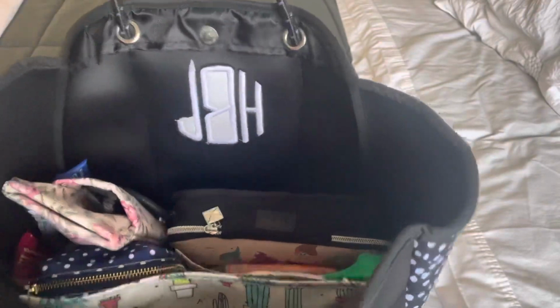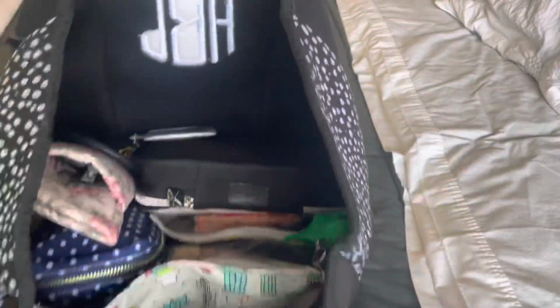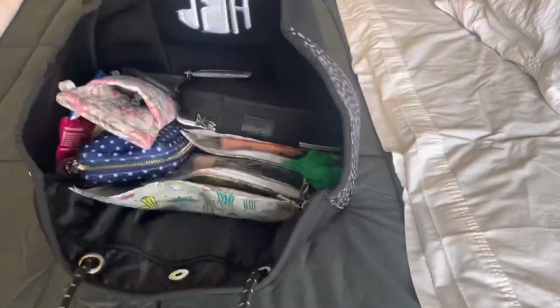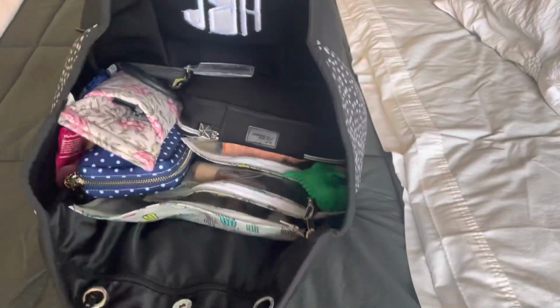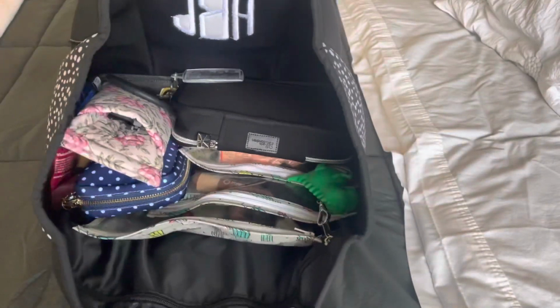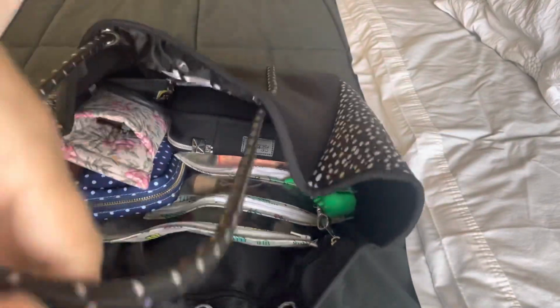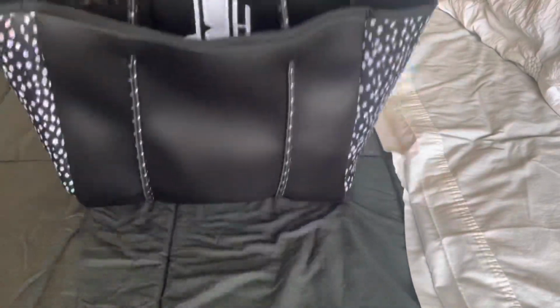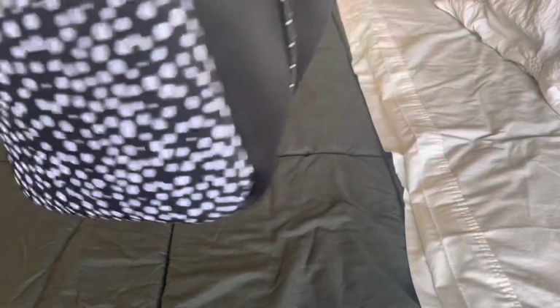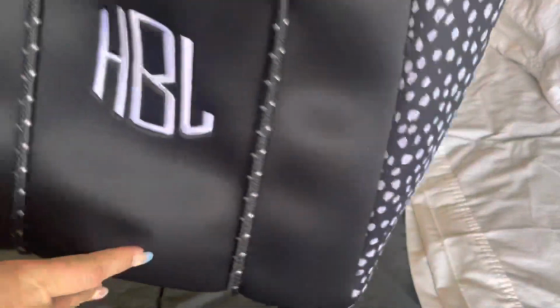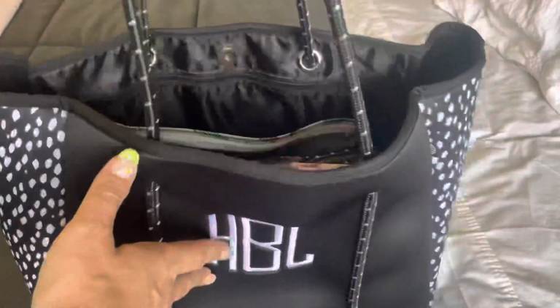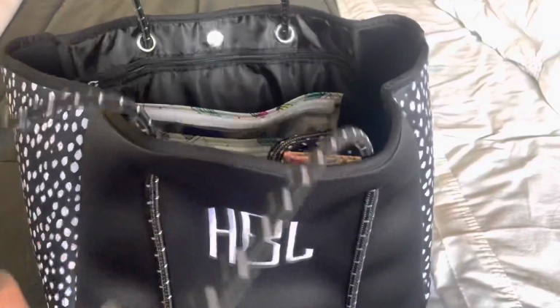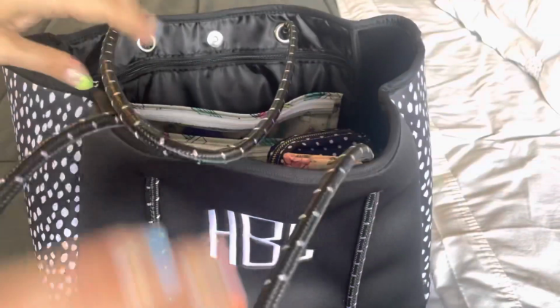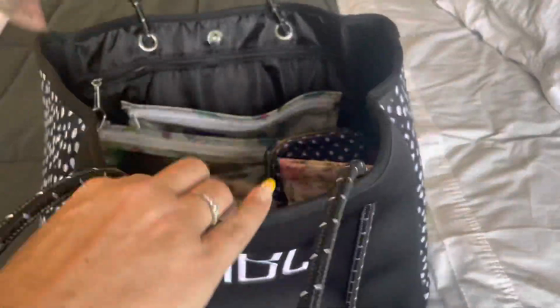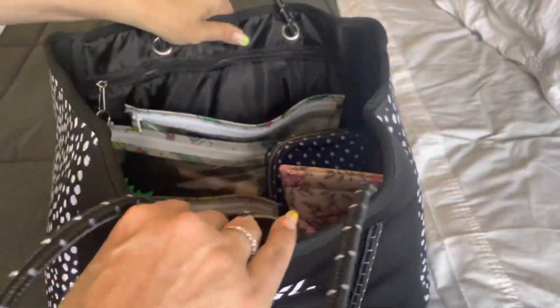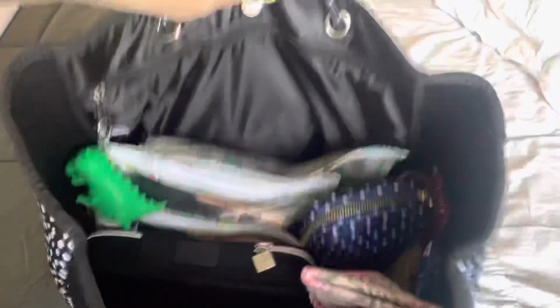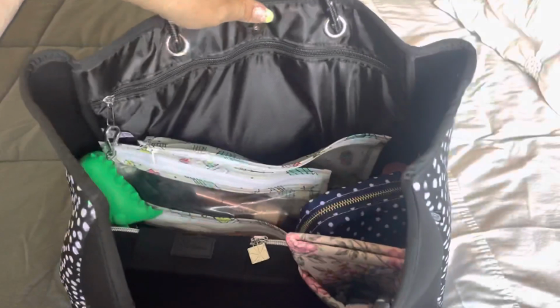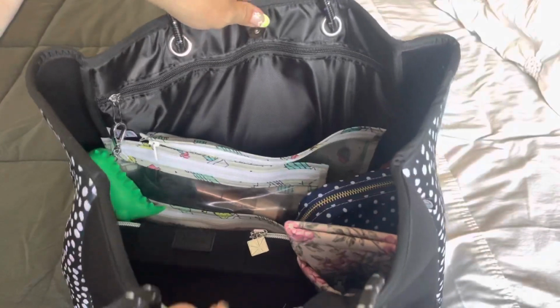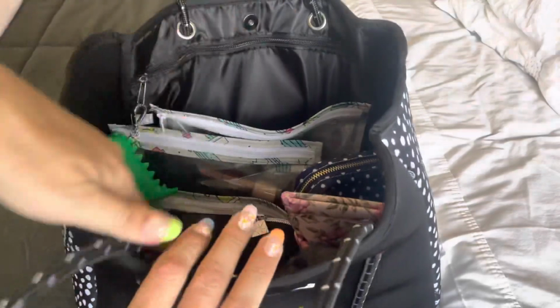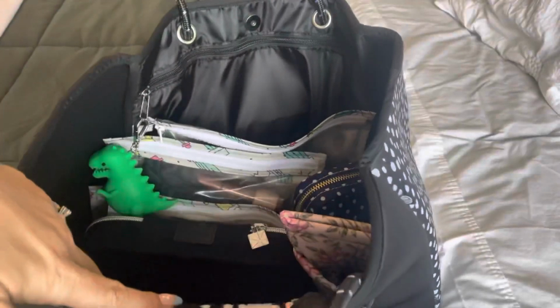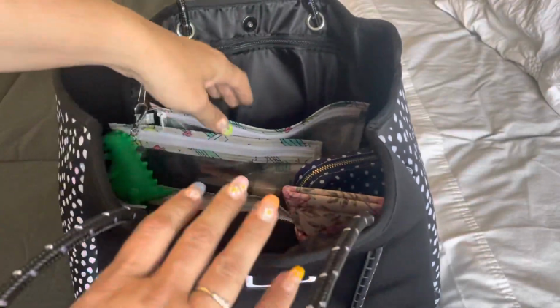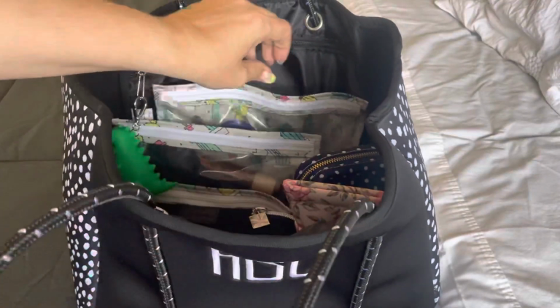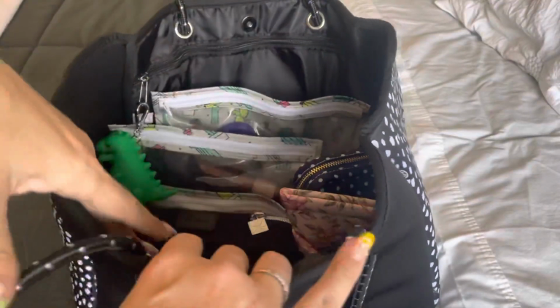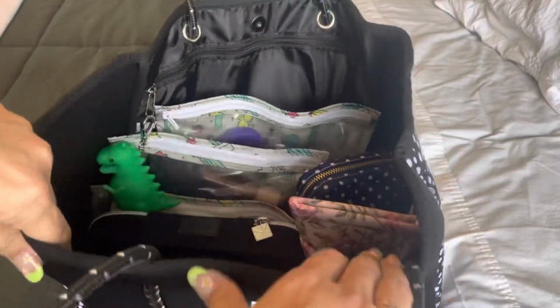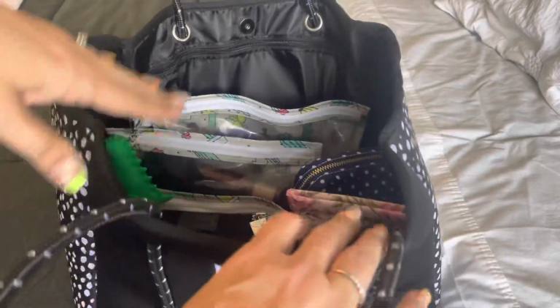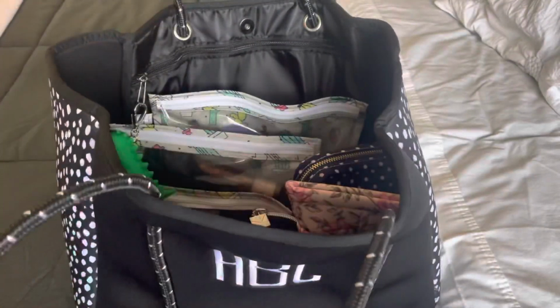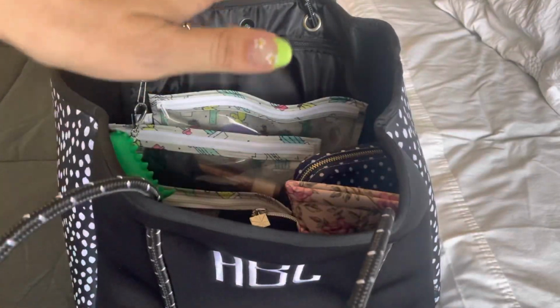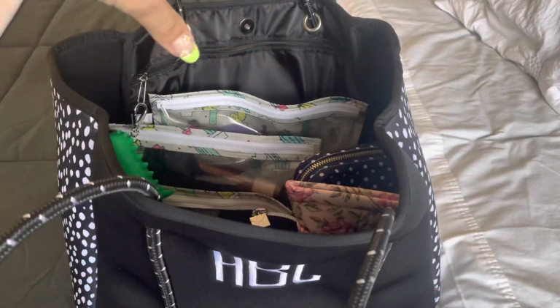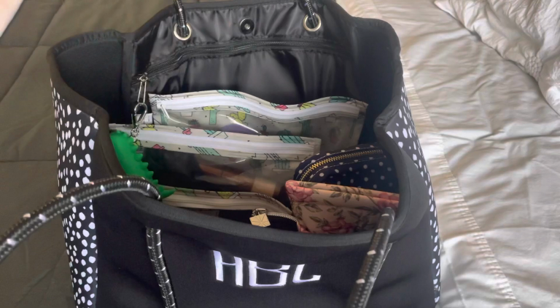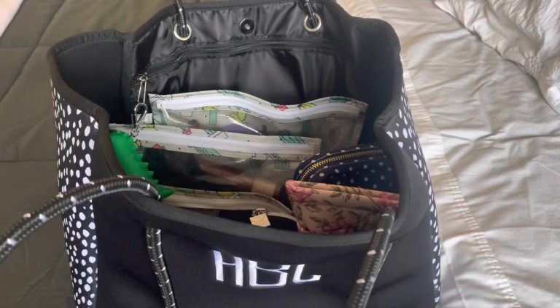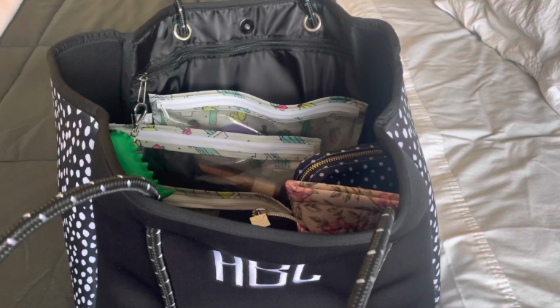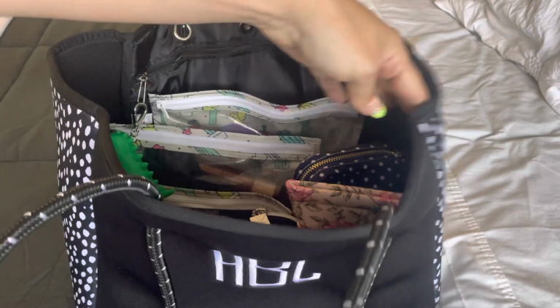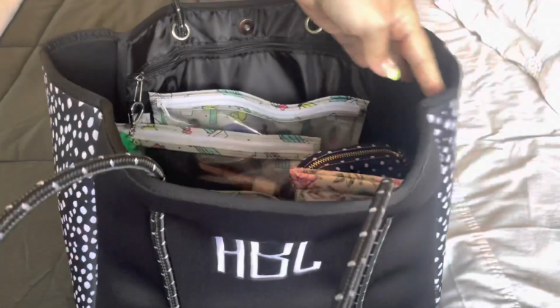This is a really big, wide open cavern. So how I have it packed up here is super simple — like, get to the point. This is what I have in my bag.